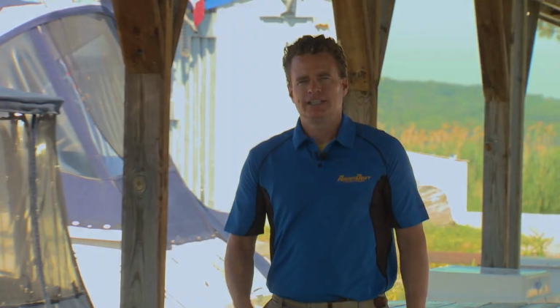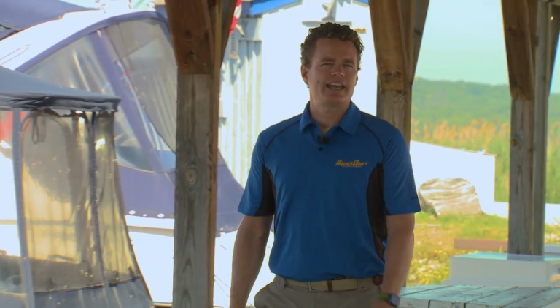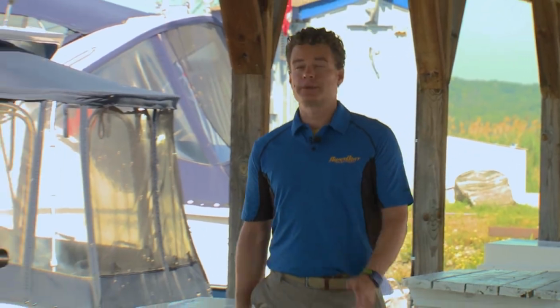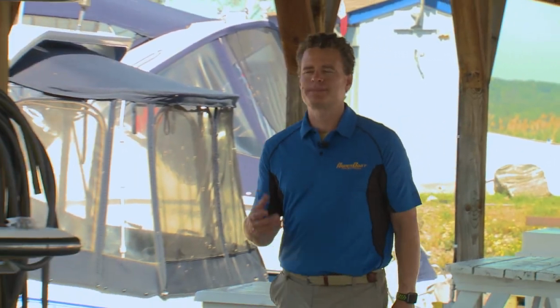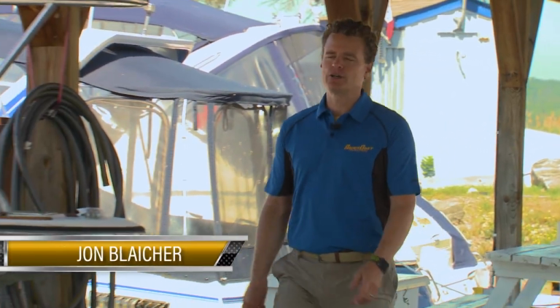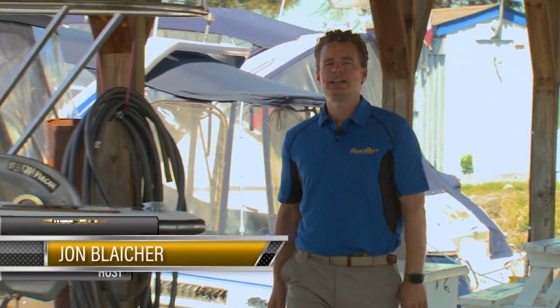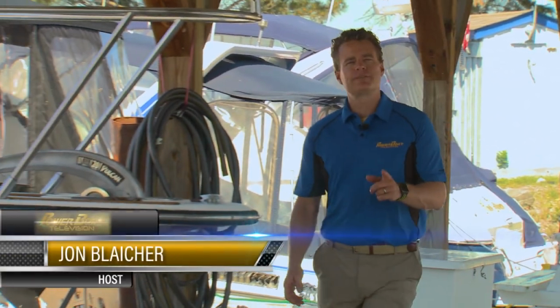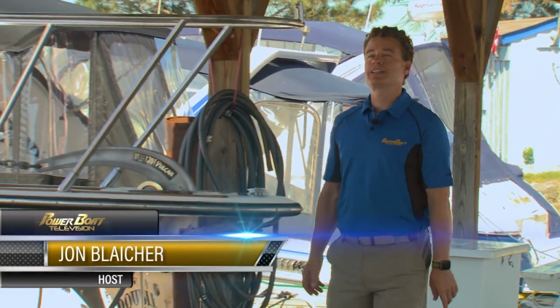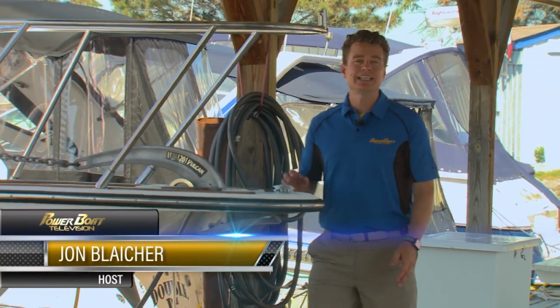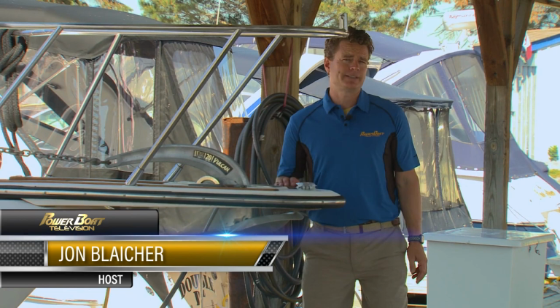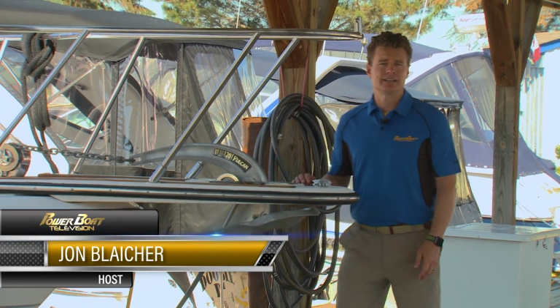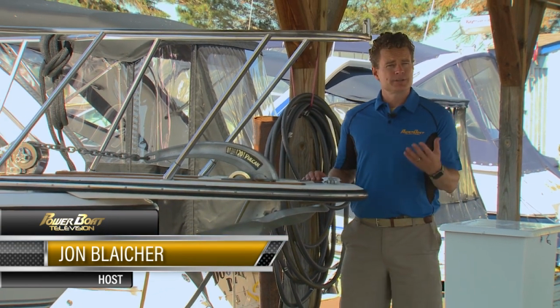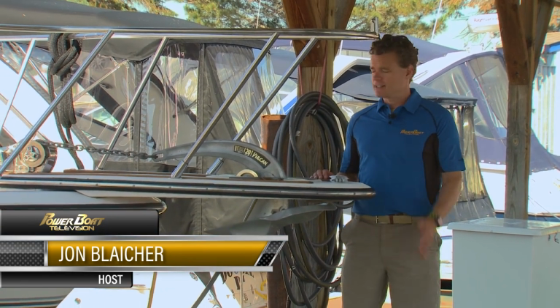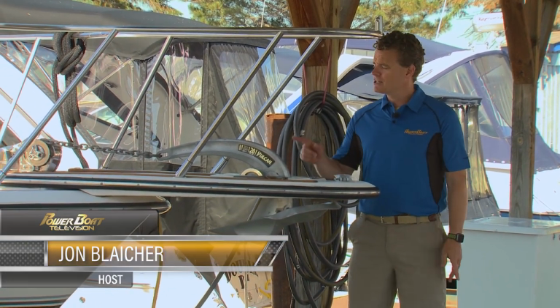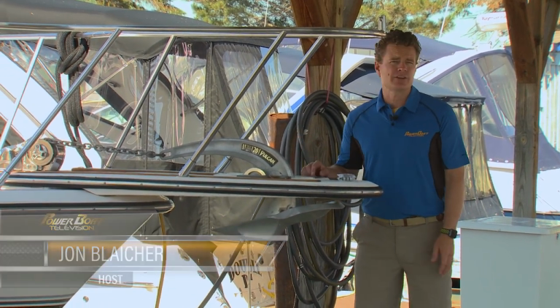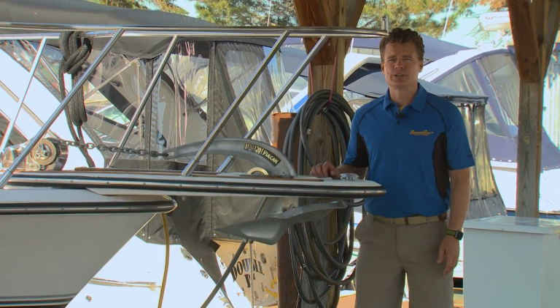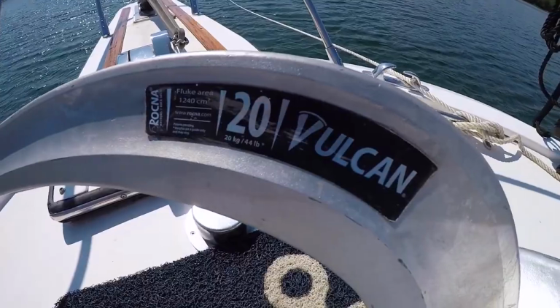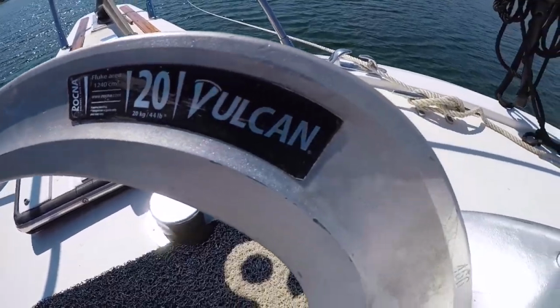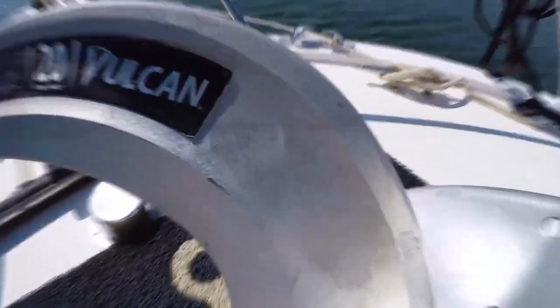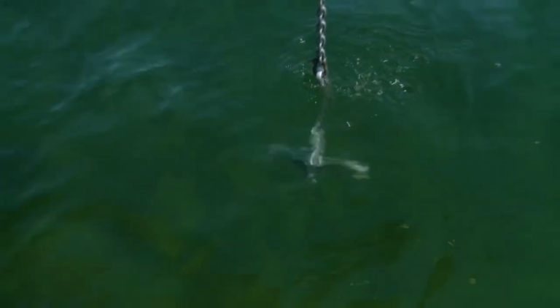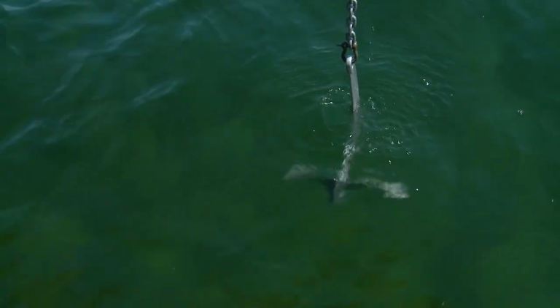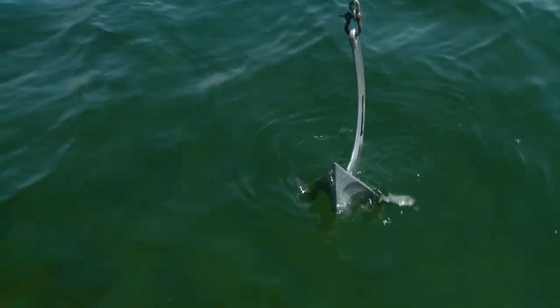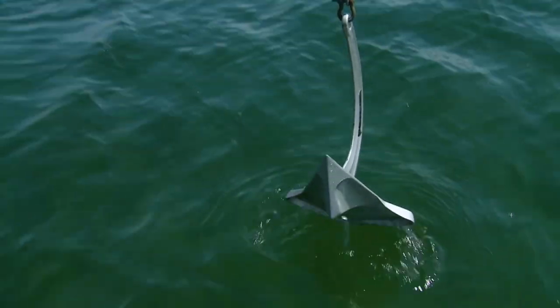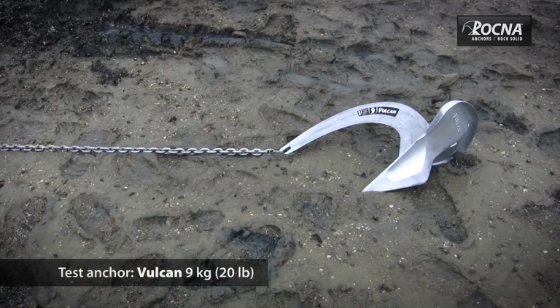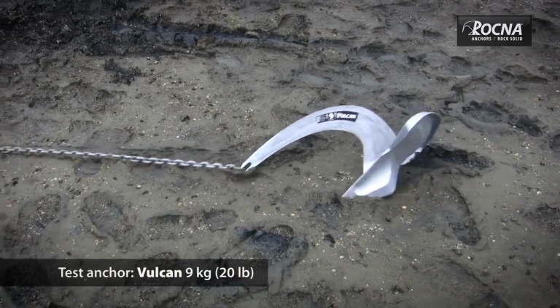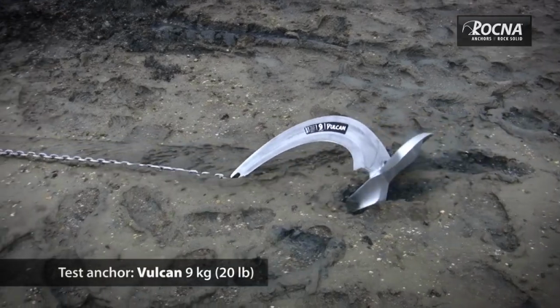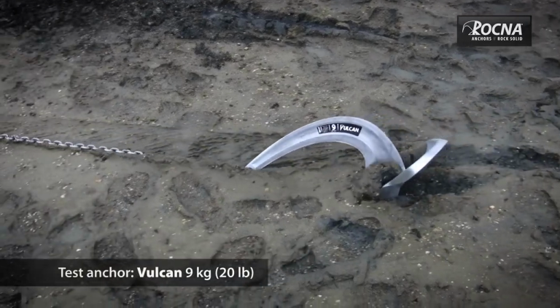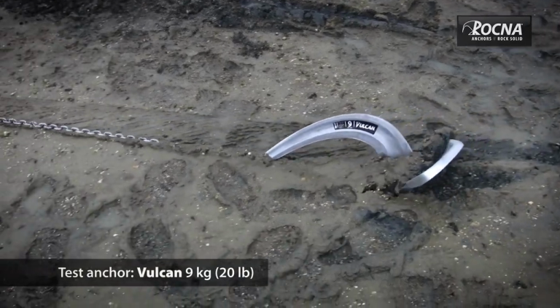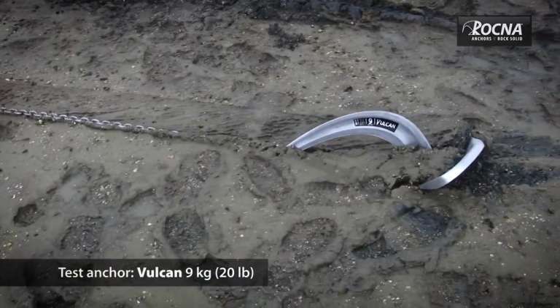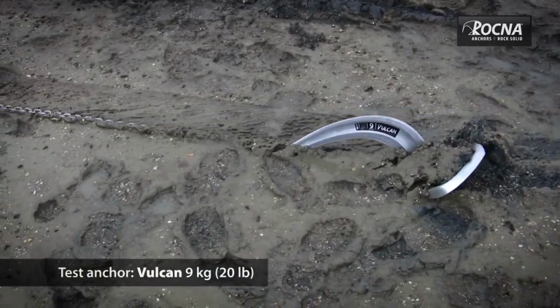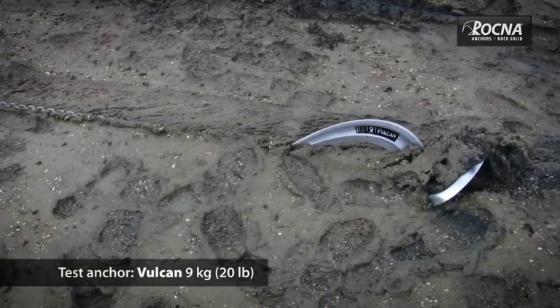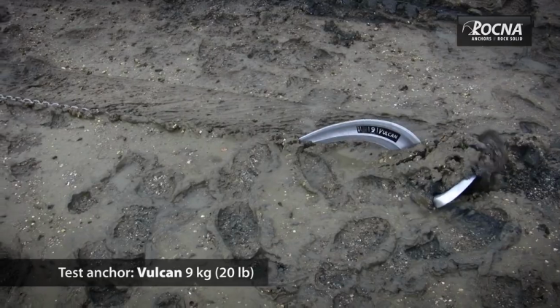If you like to anchor frequently, especially overnight, there are a few things that can really give you peace of mind. The most obvious is a good anchor that can hold in a blow, and we've shown just how great these Vulcan anchors can be. But there are a few other bits that connect your anchor to your boat that are sometimes overlooked.